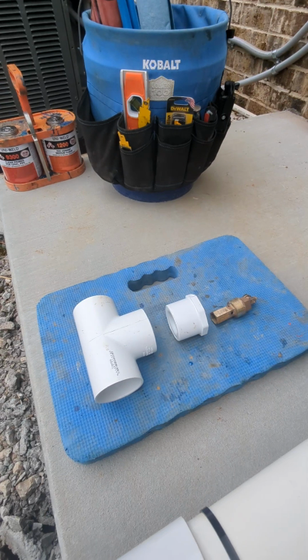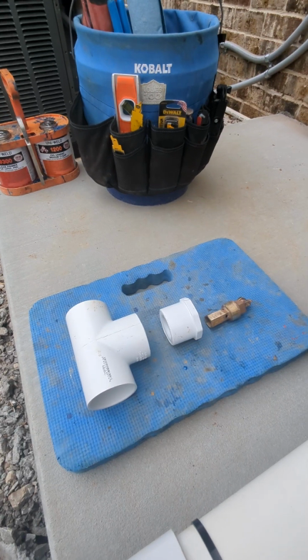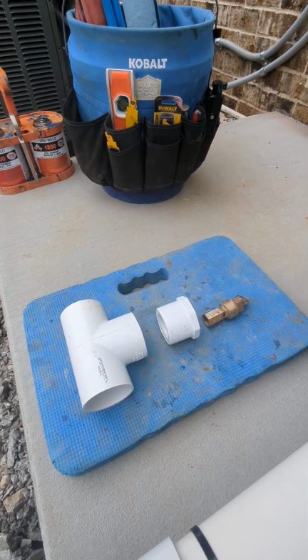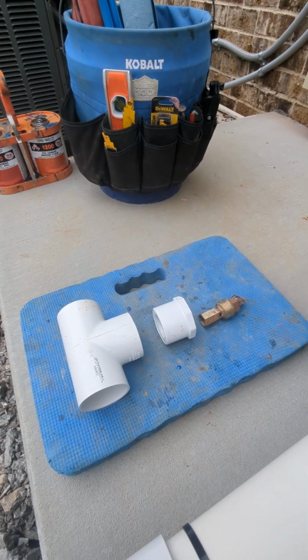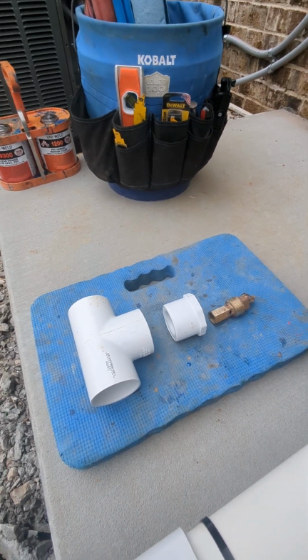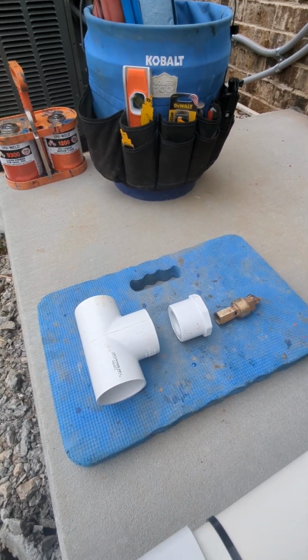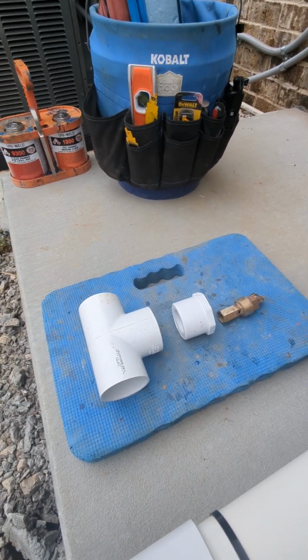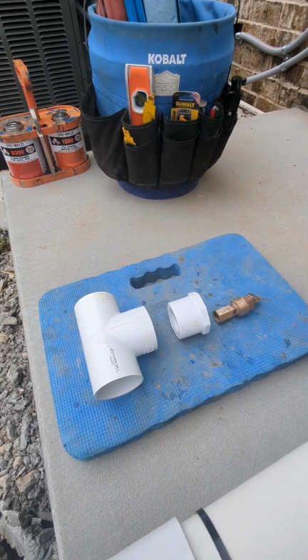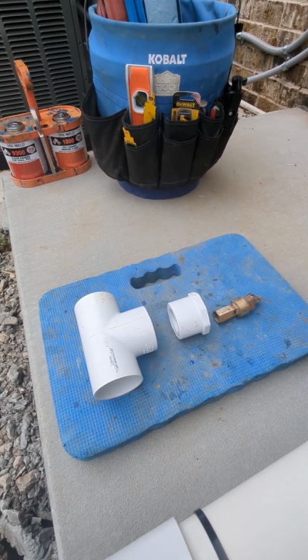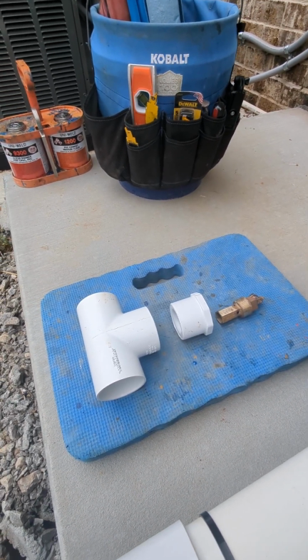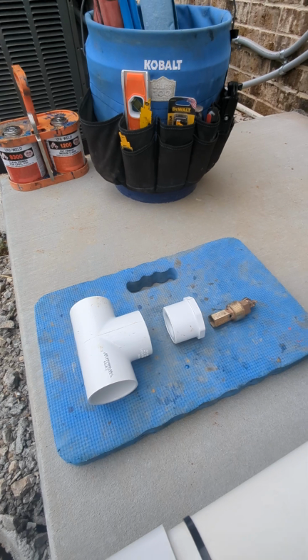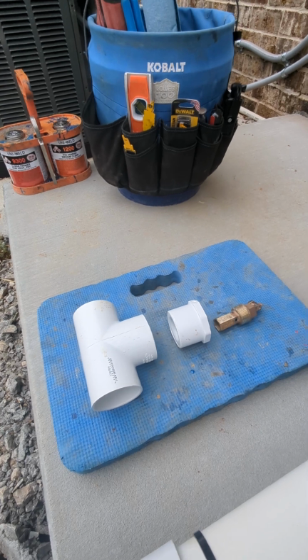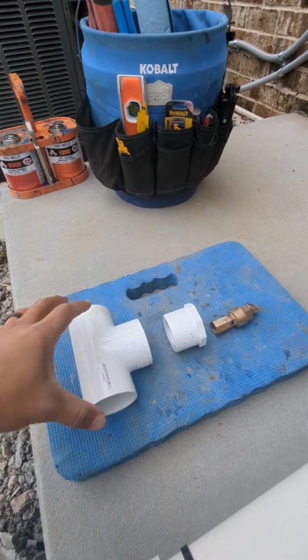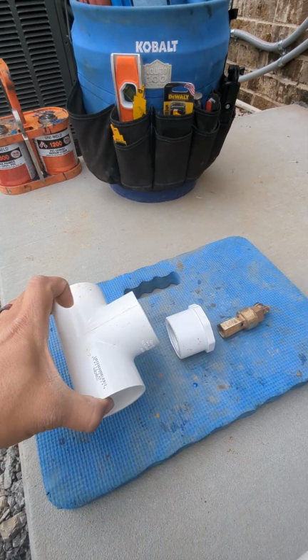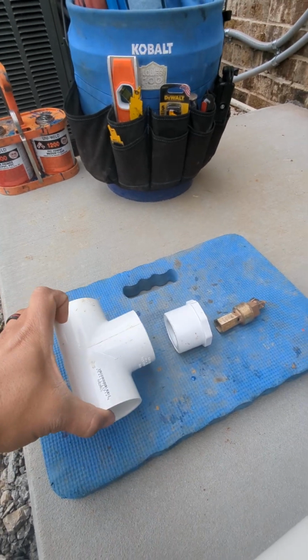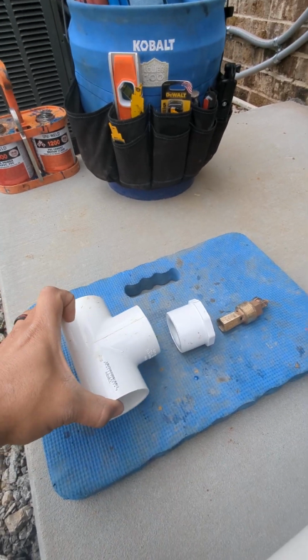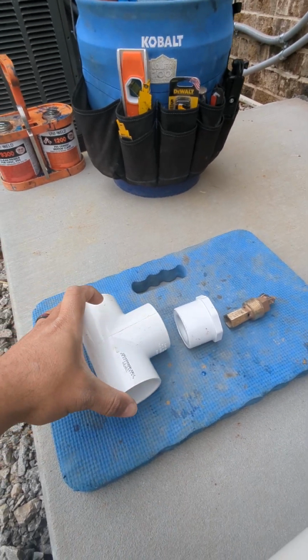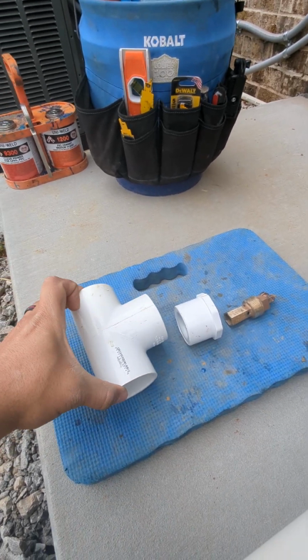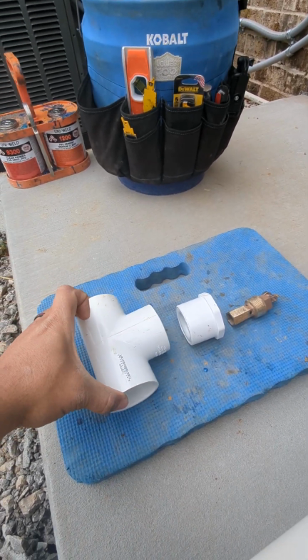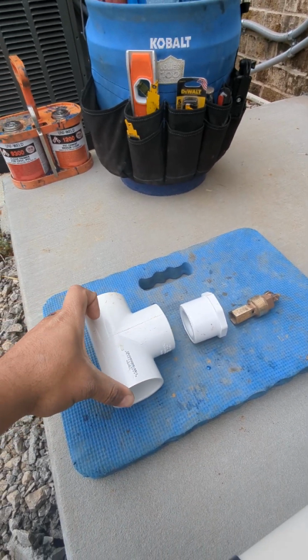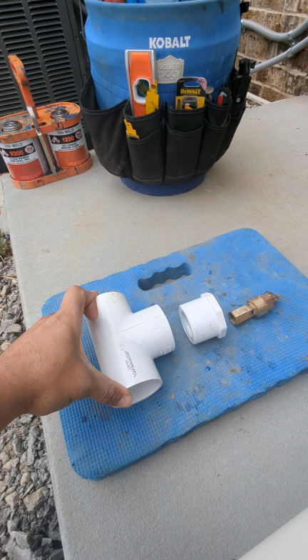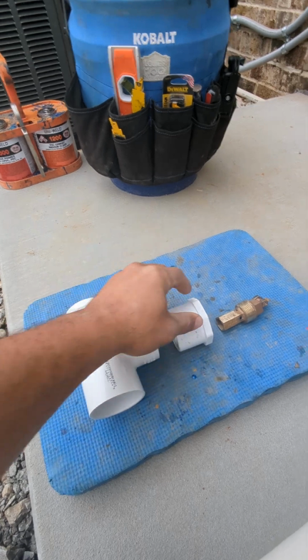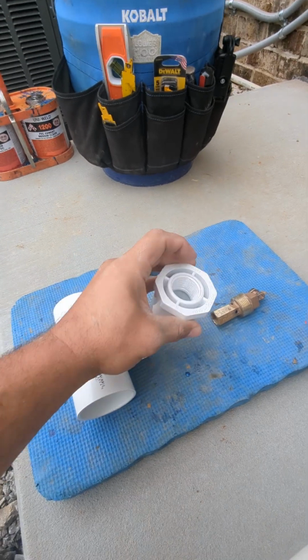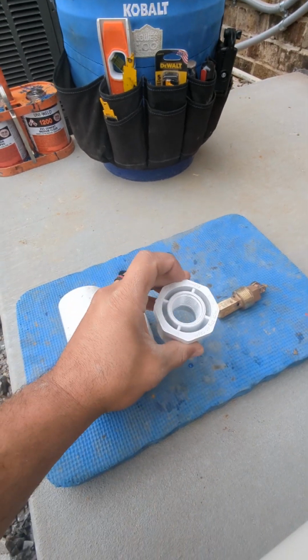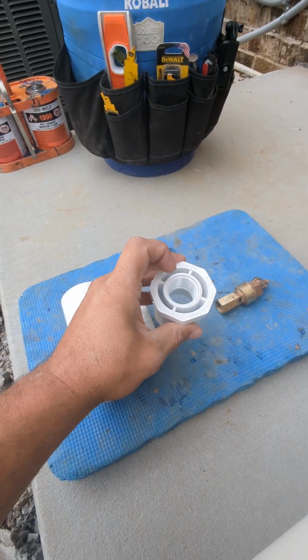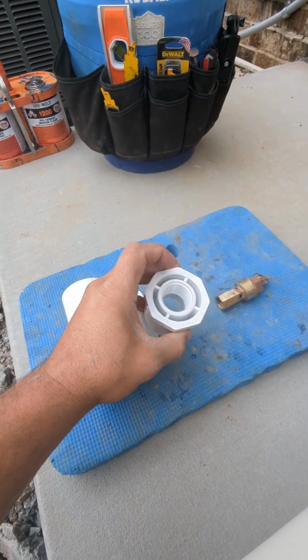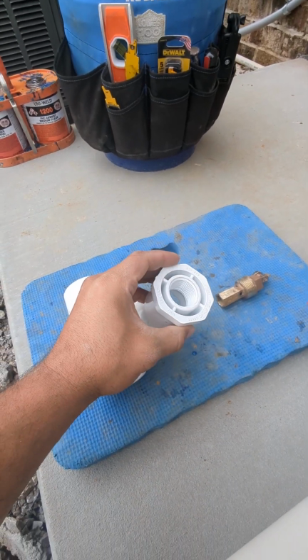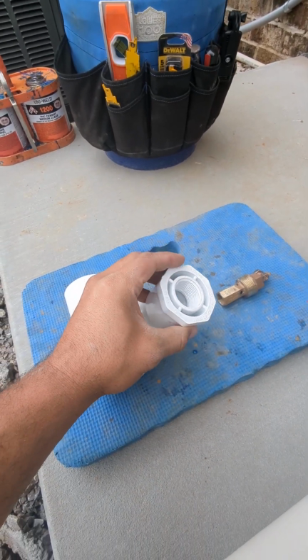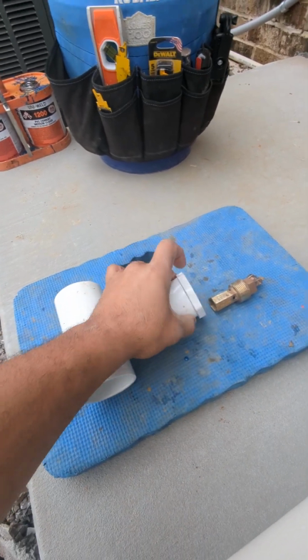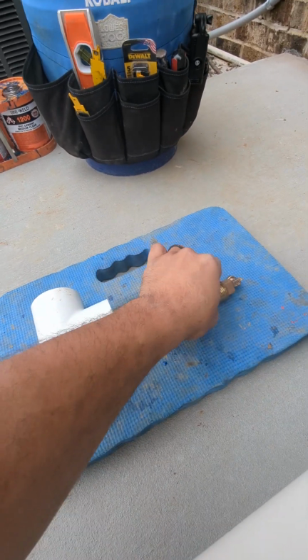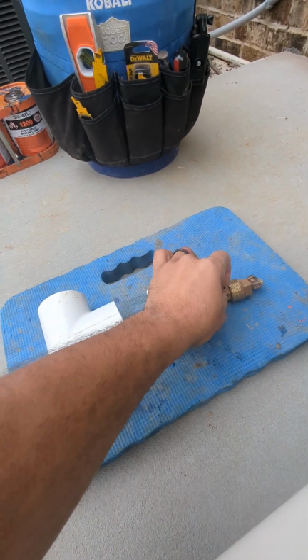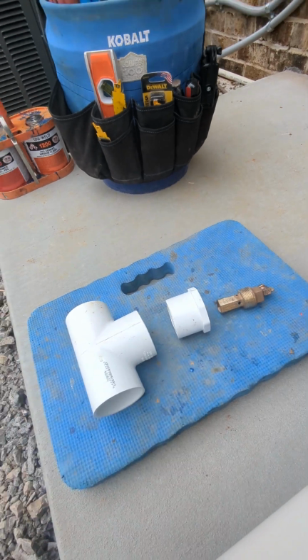Pool plumbing tip: what do you do with a water grounding lug? Well, this is what you do. You get a tee — for example, this is a 2-inch Schedule 40 tee. Then this is a 2-inch by 1-inch female adapter, and there's your grounding lug.